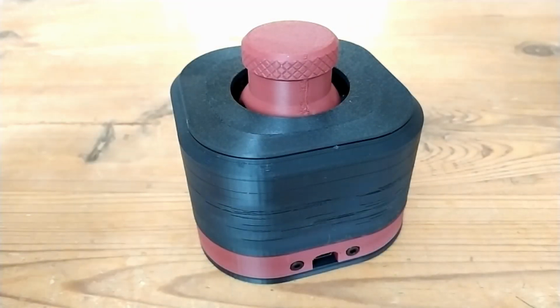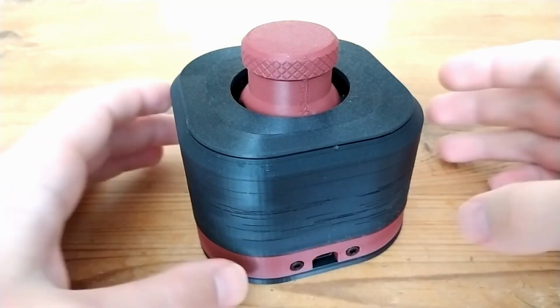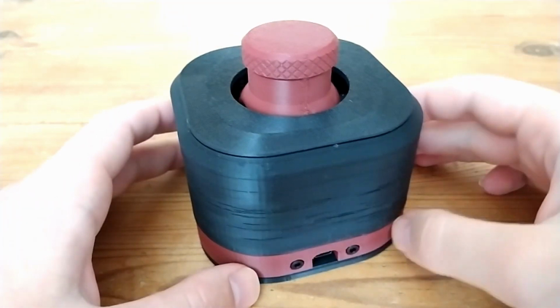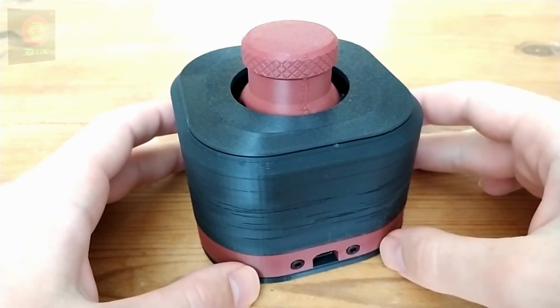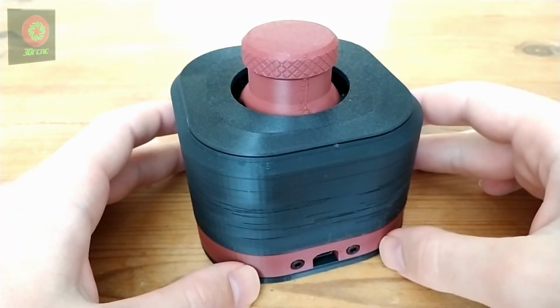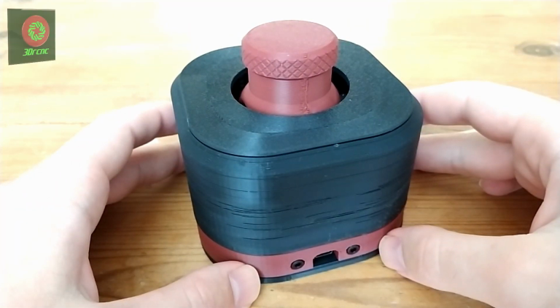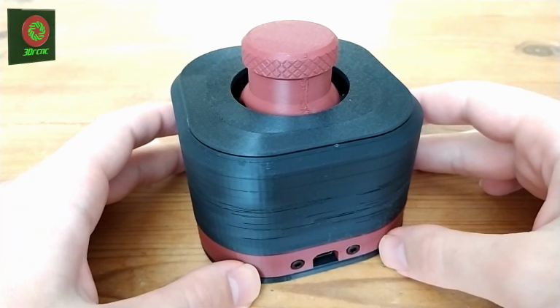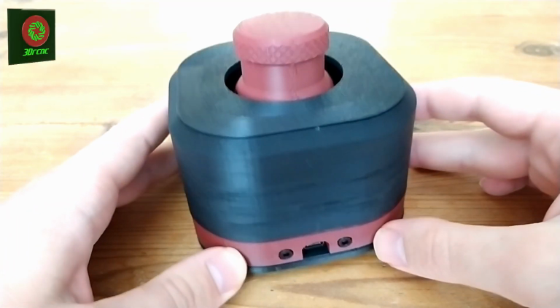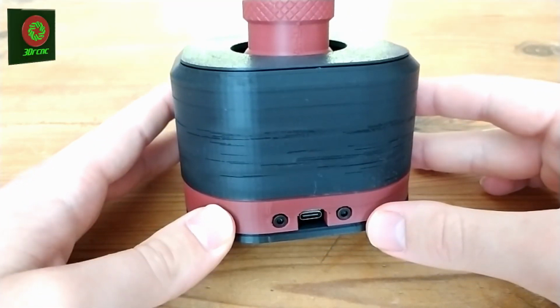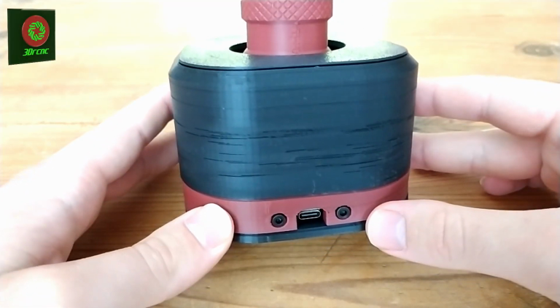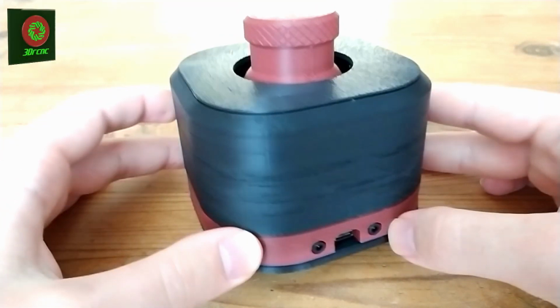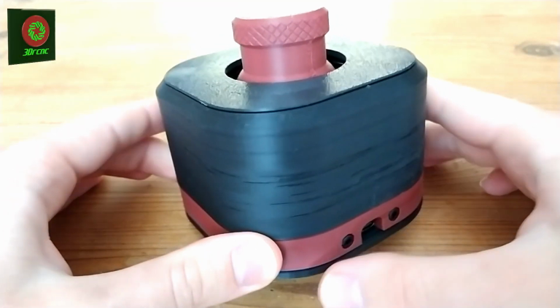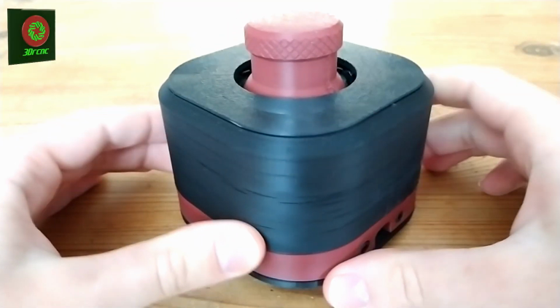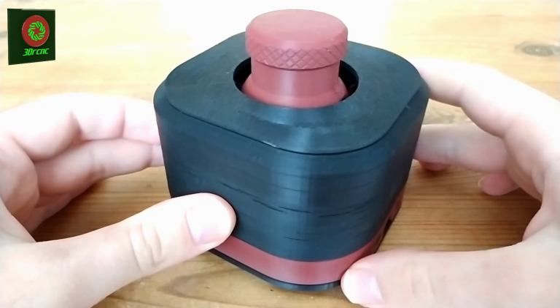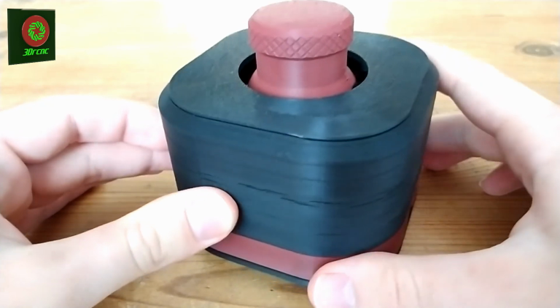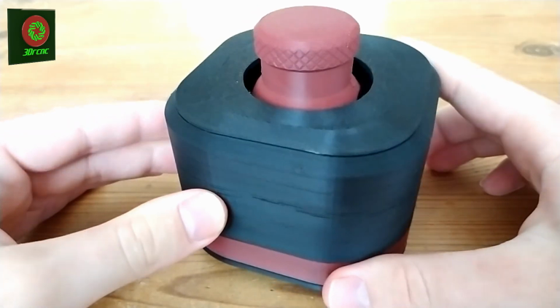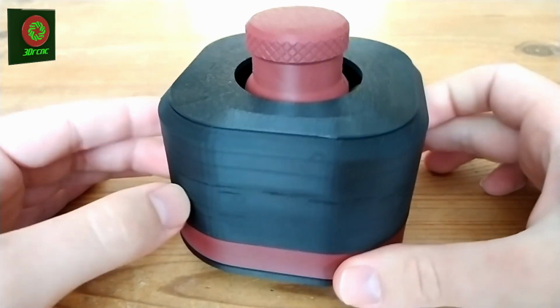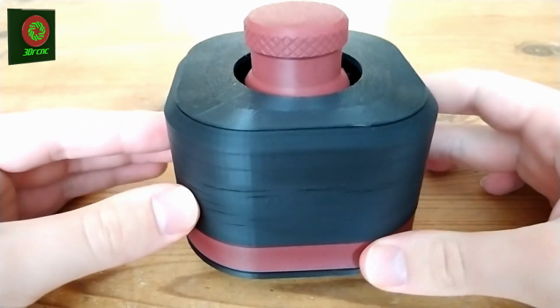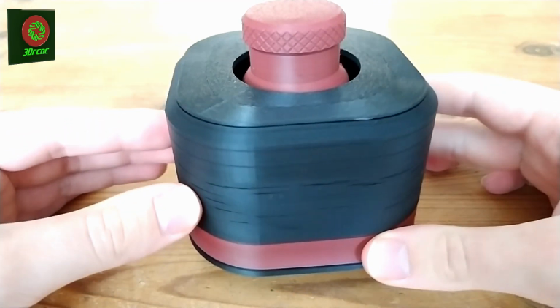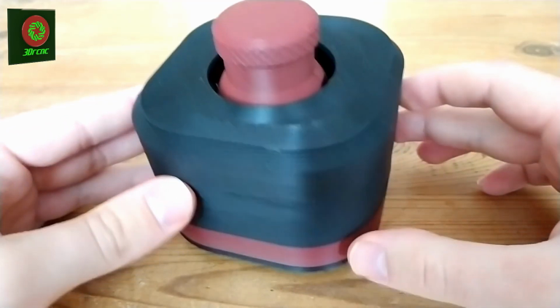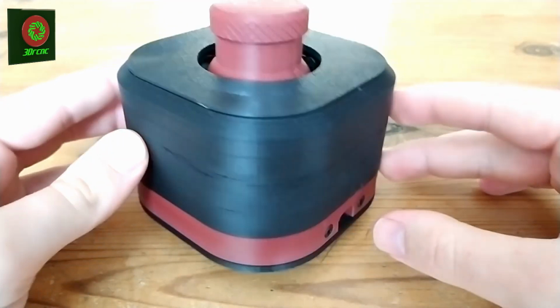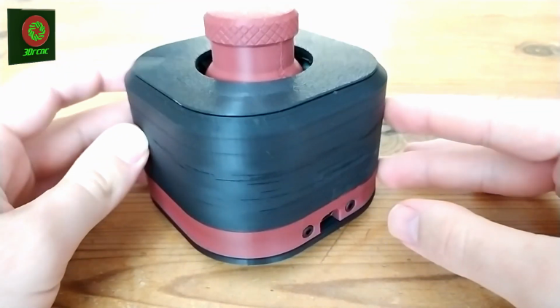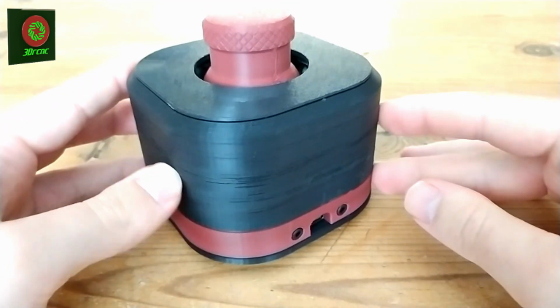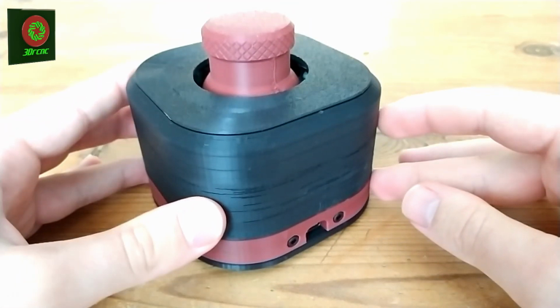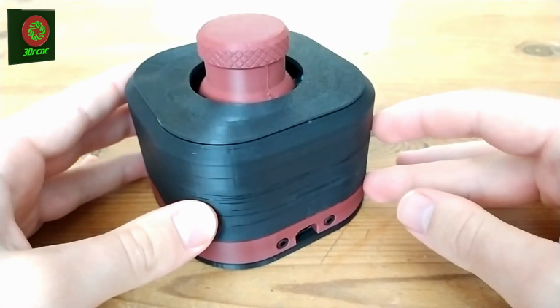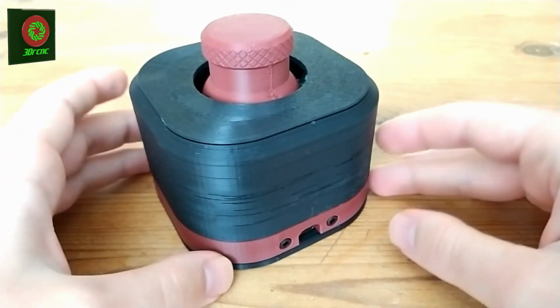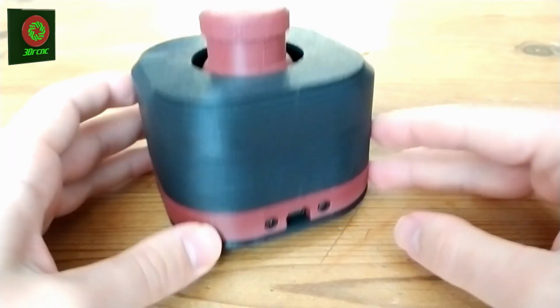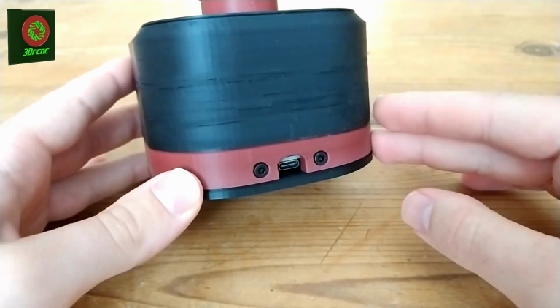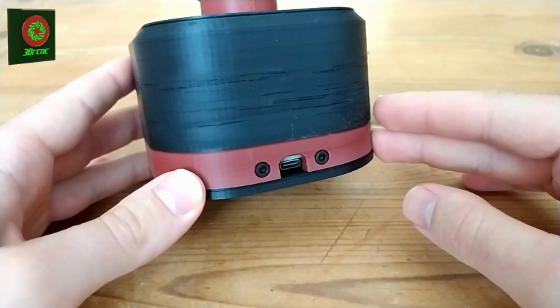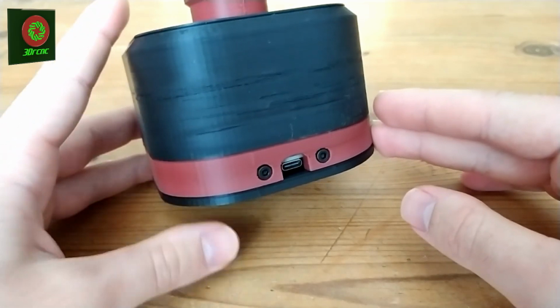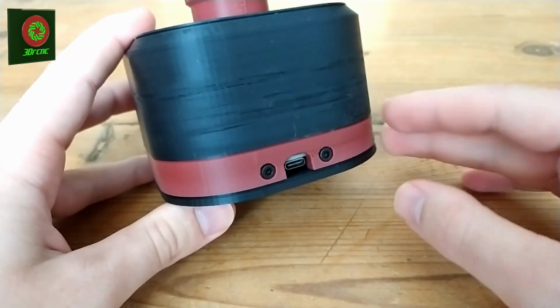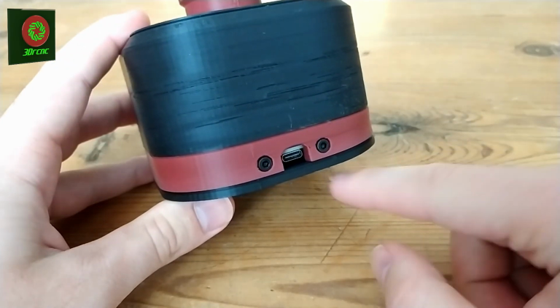Hello and welcome to 3DRCNC. In this video I will show you how to assemble this V2 space mouse from Teaching Tech. This is not my original design but I did make some modifications.